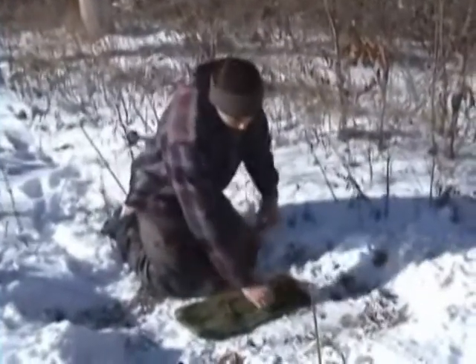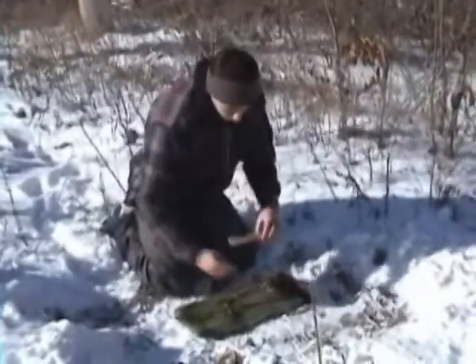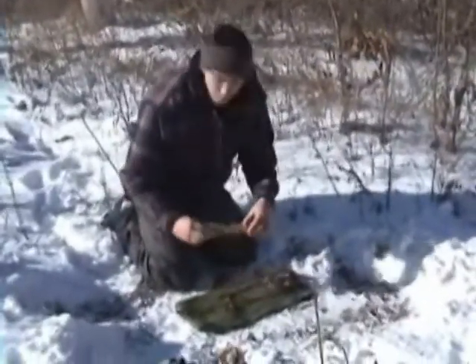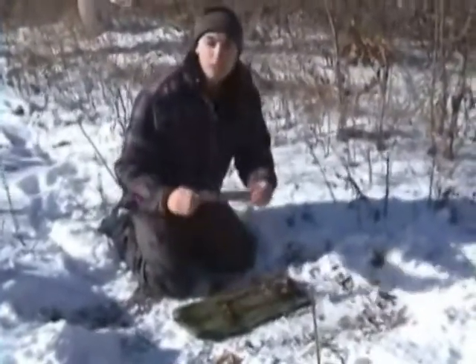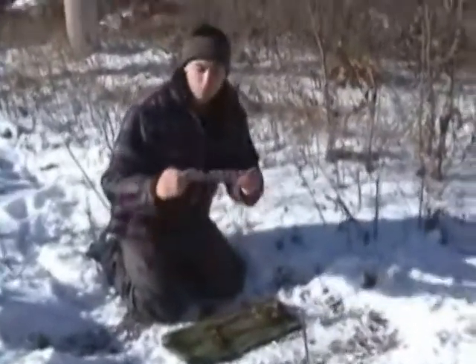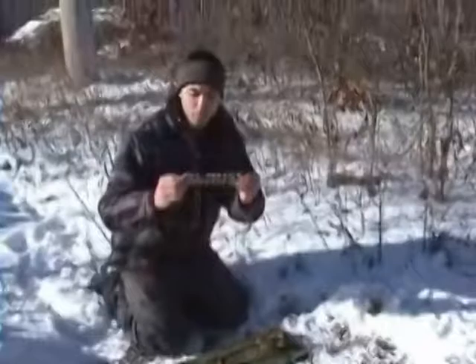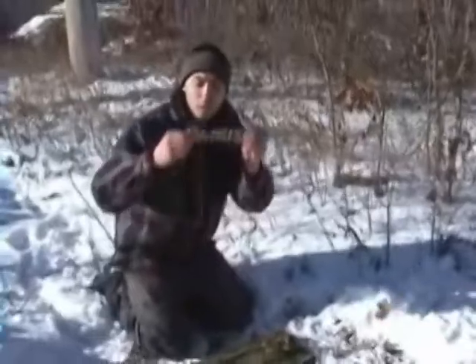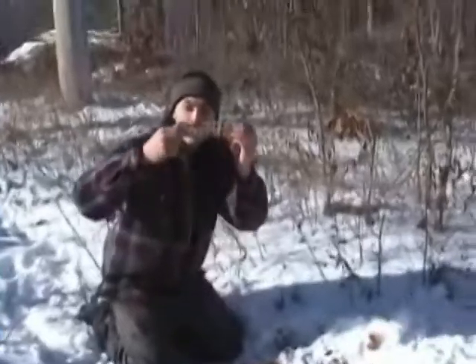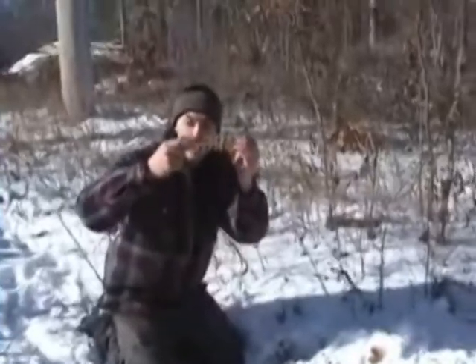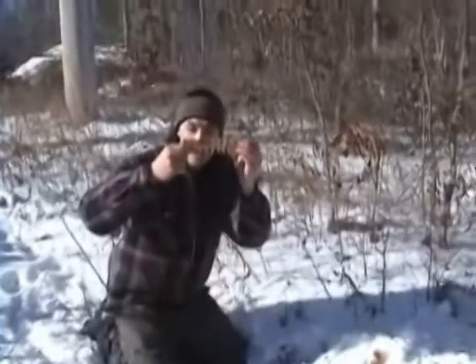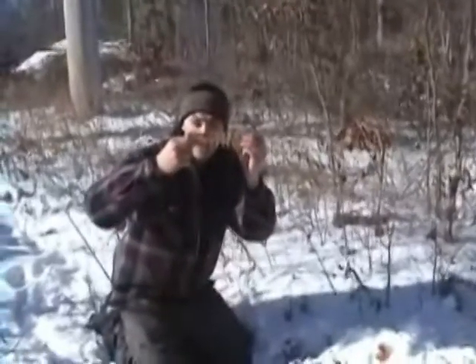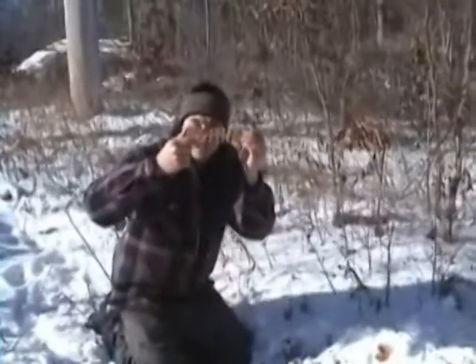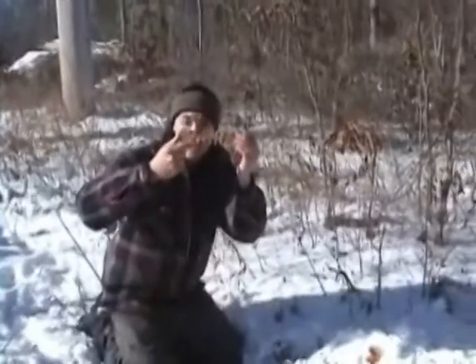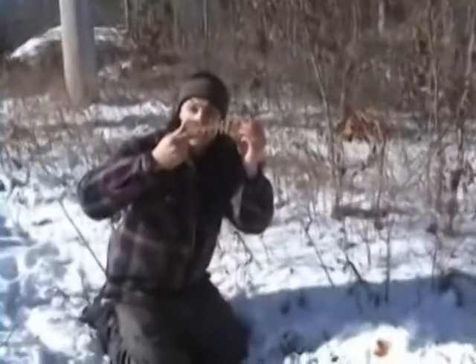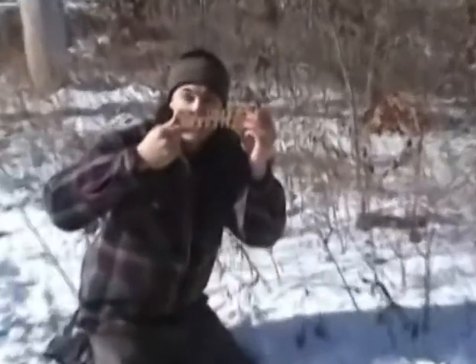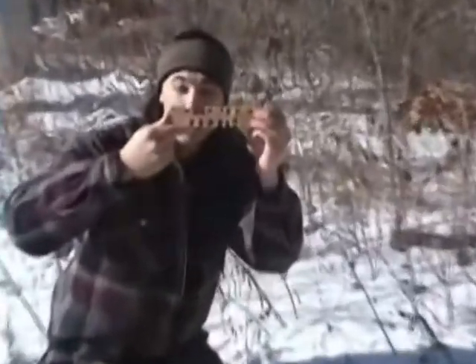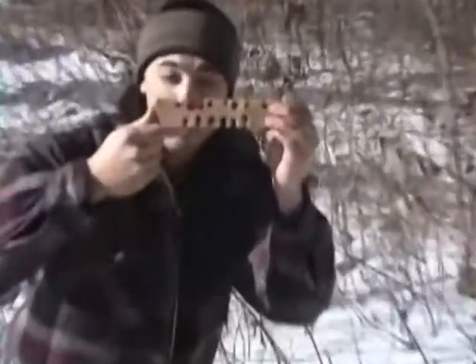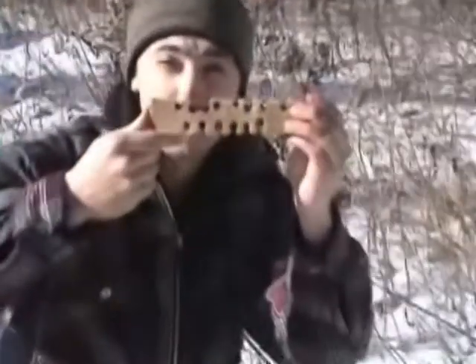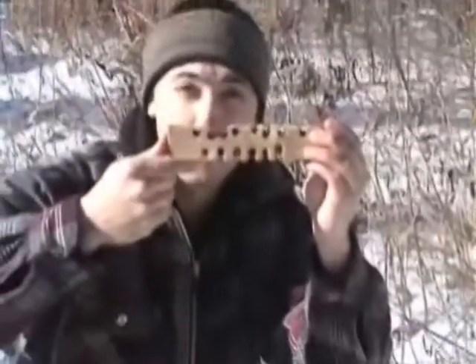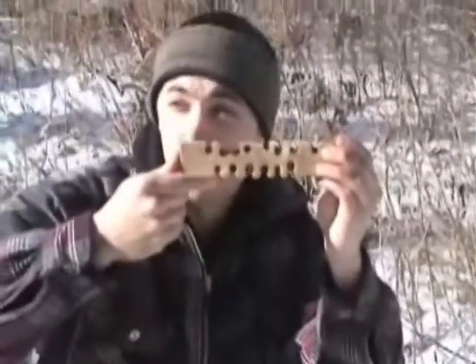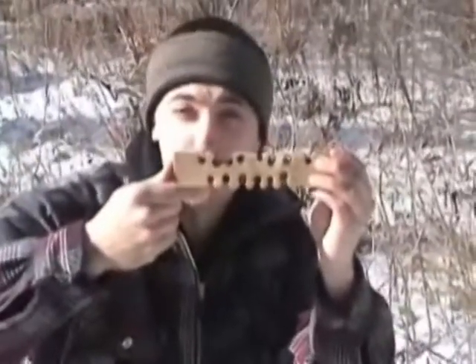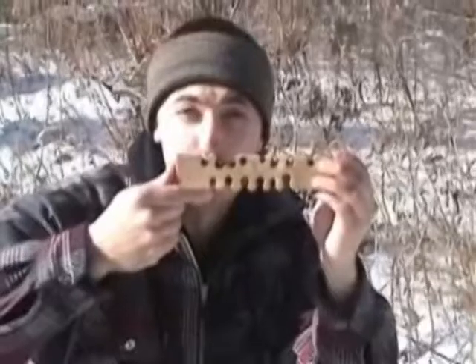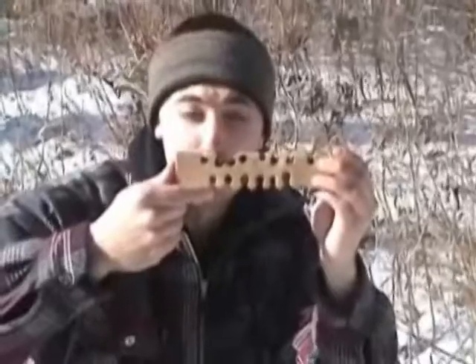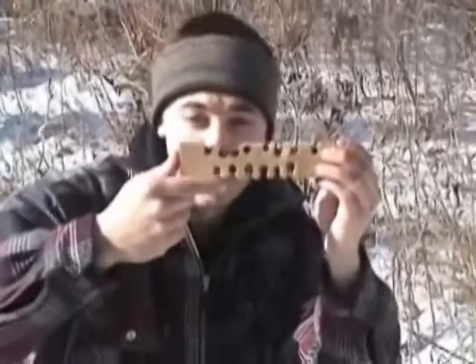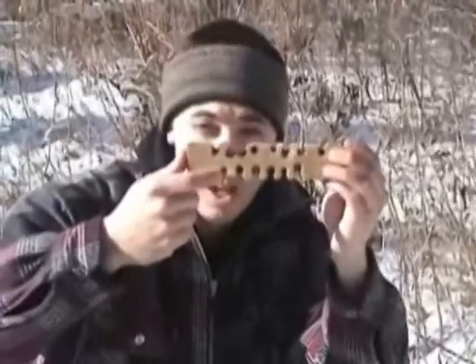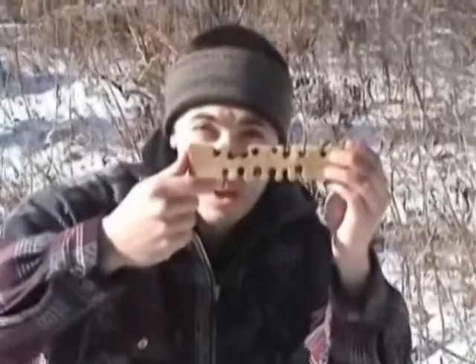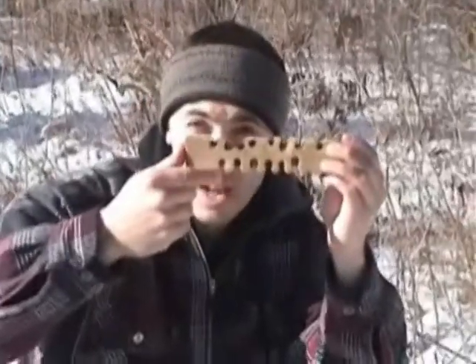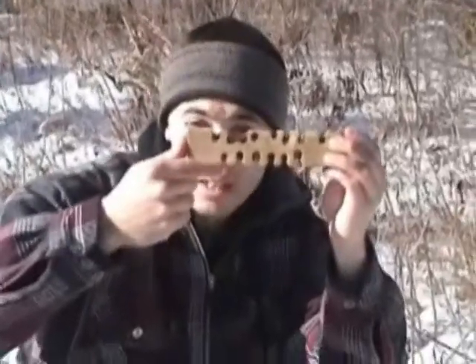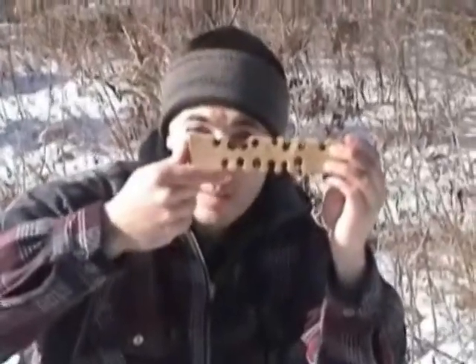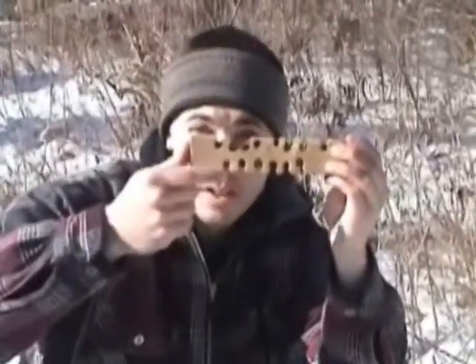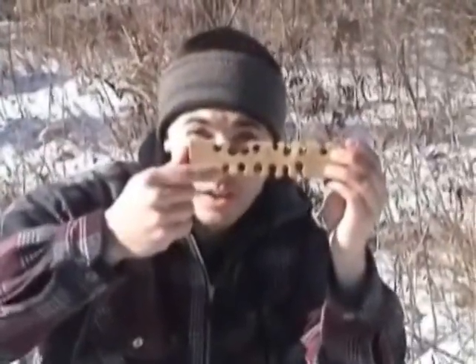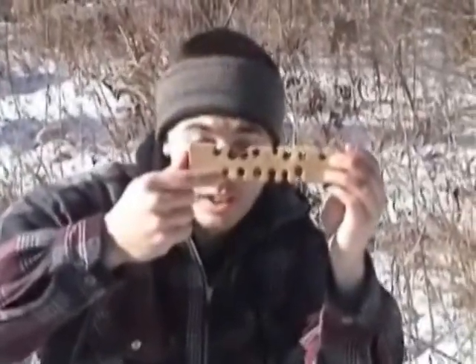First we have the fireboard. I'll be using that hole right there, with a very similar ratio to that of the bow drill. You want to have it about an eighth of the pie, not quite to the center.